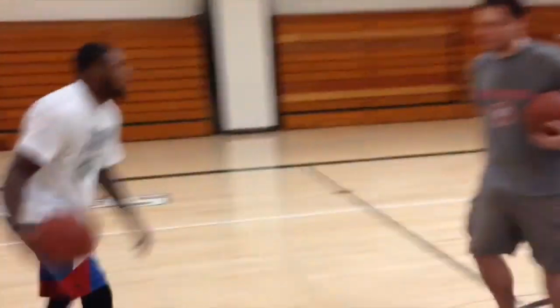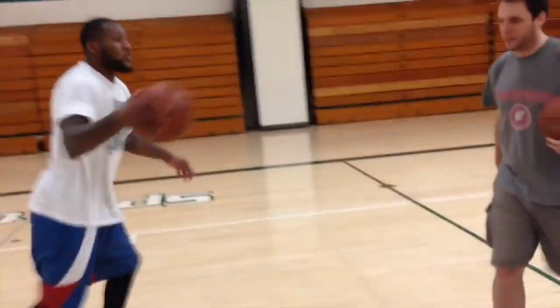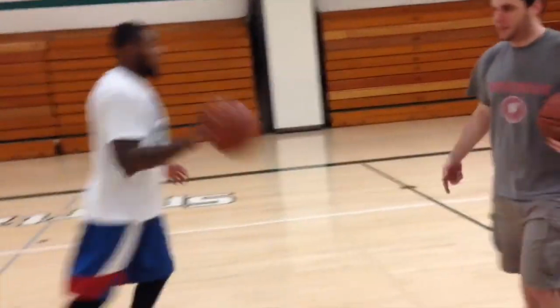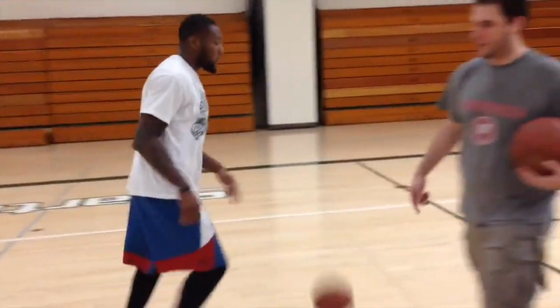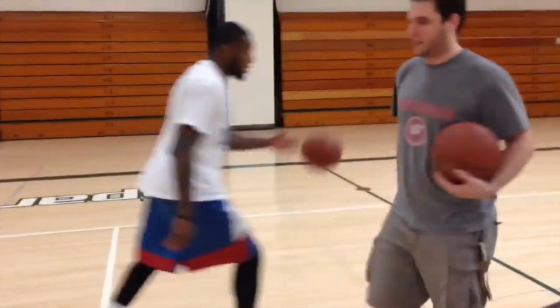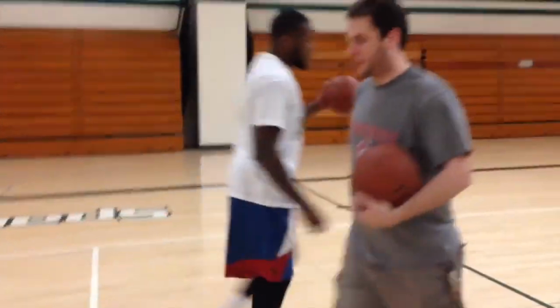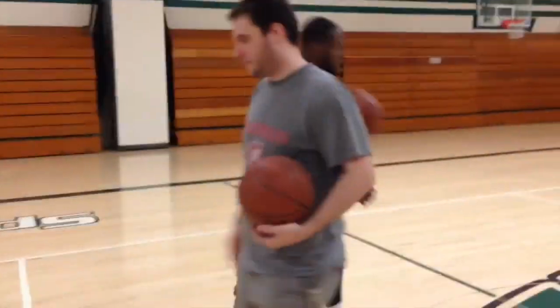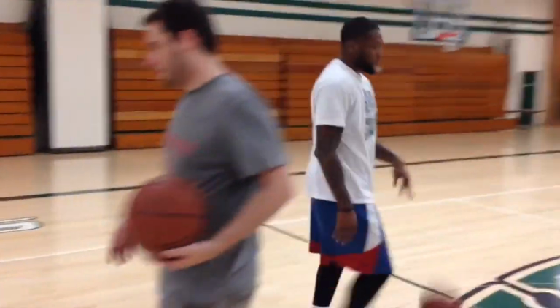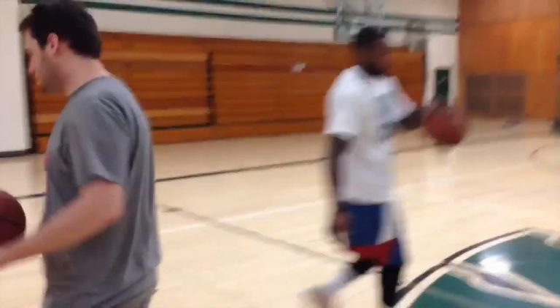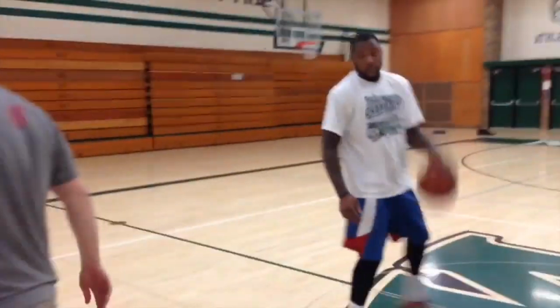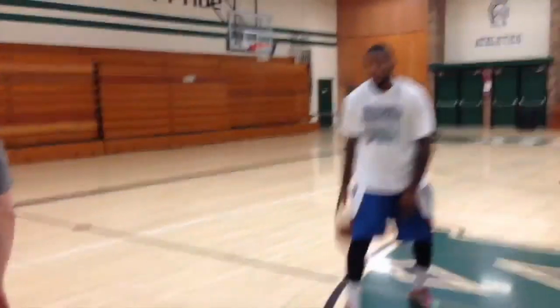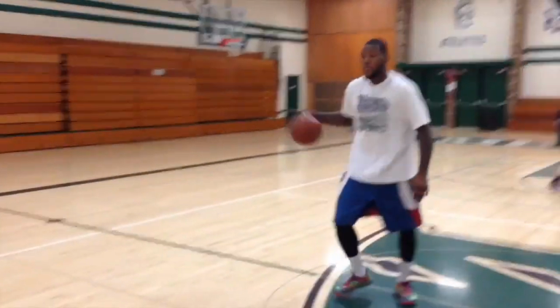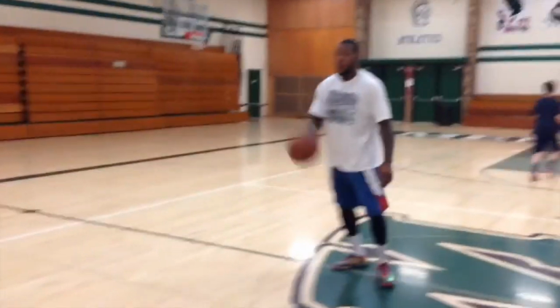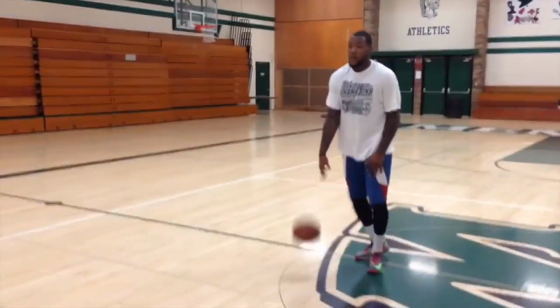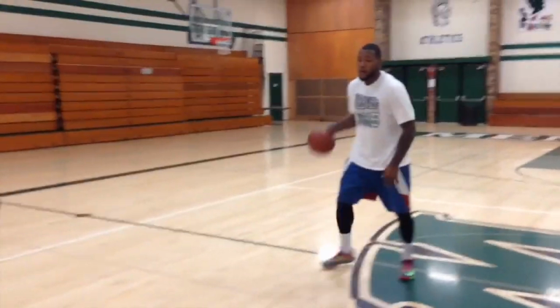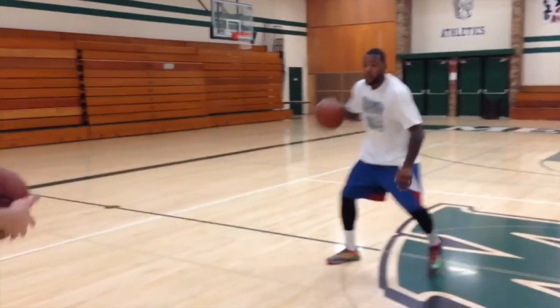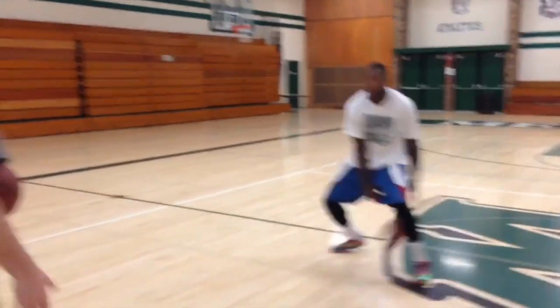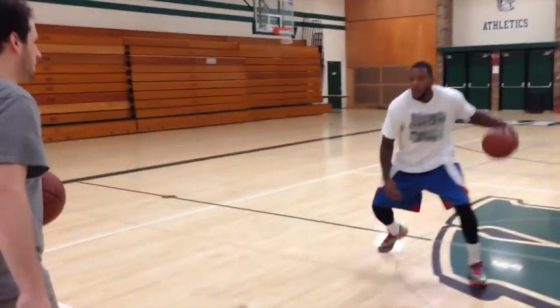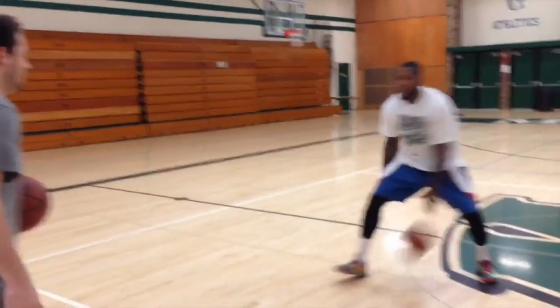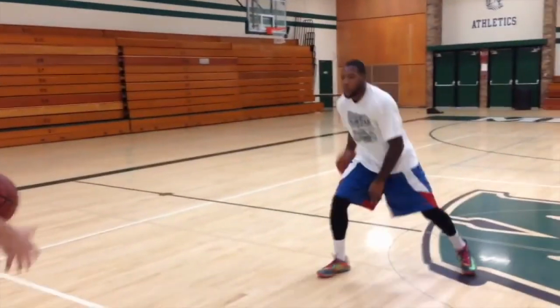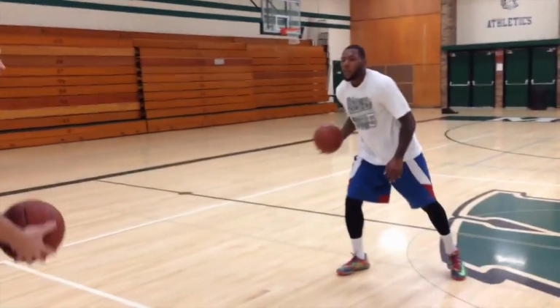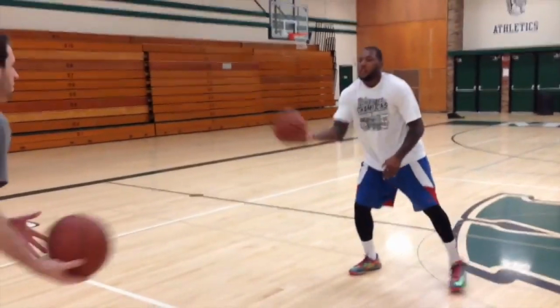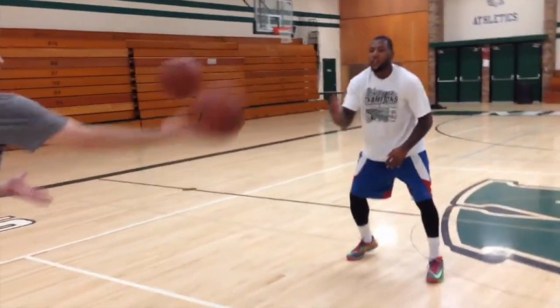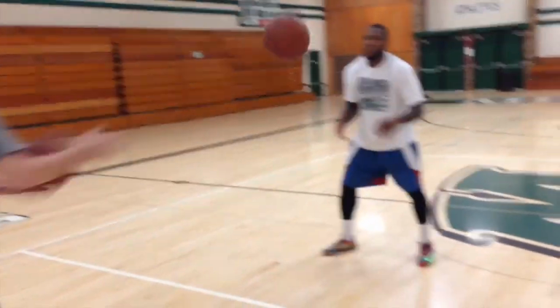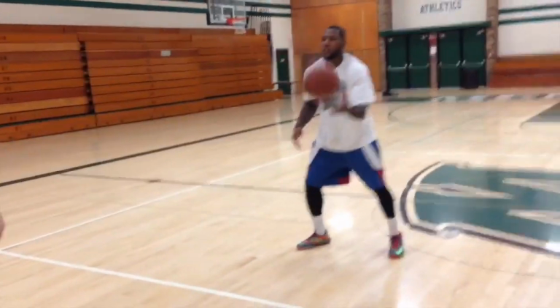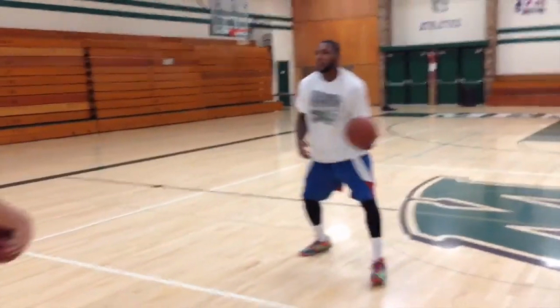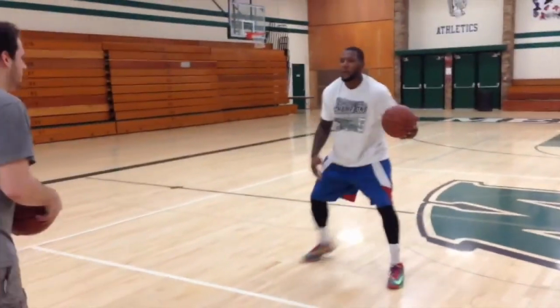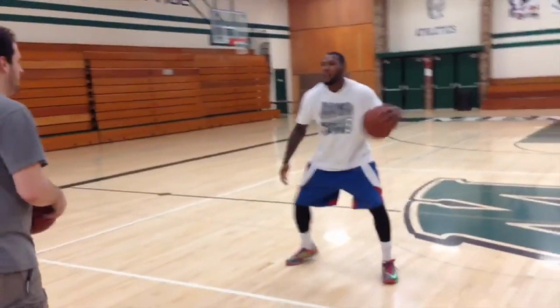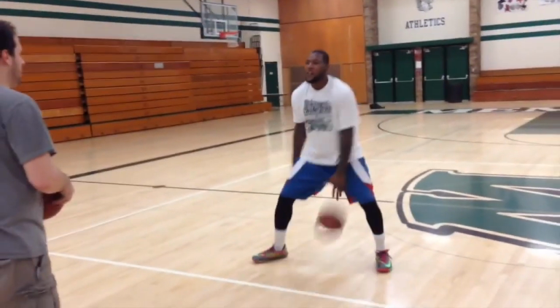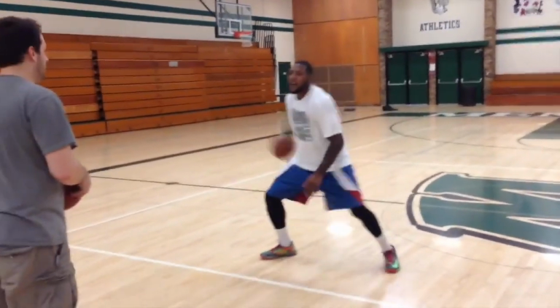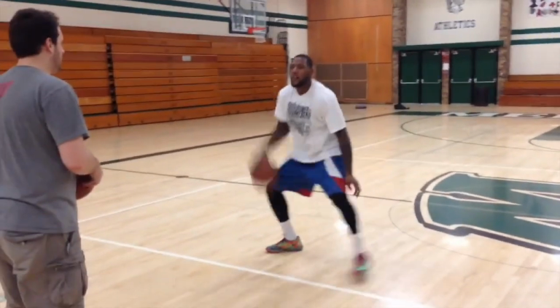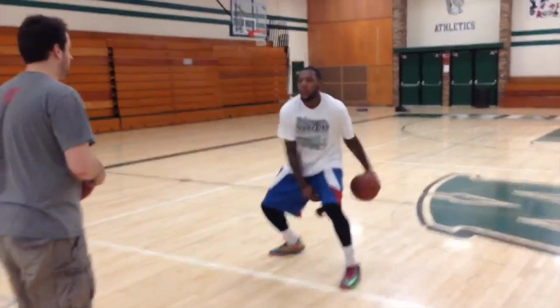Switch around? Yep. Try it again. So, opposite hand — you throw it to the opposite hand.